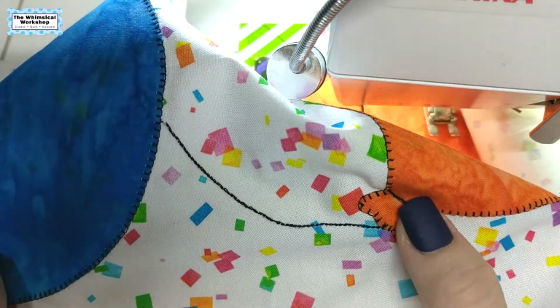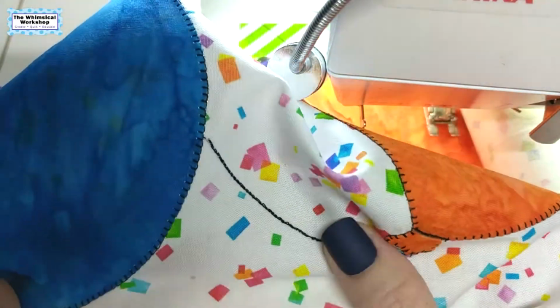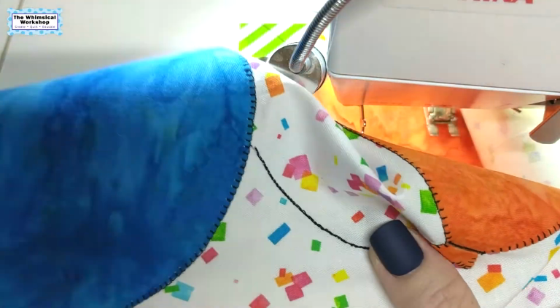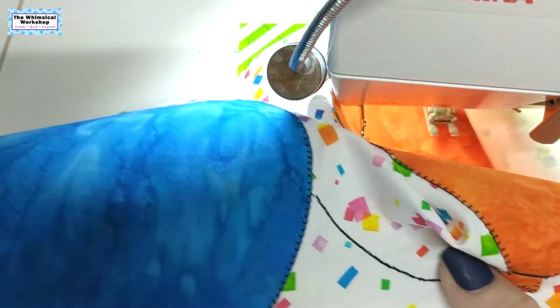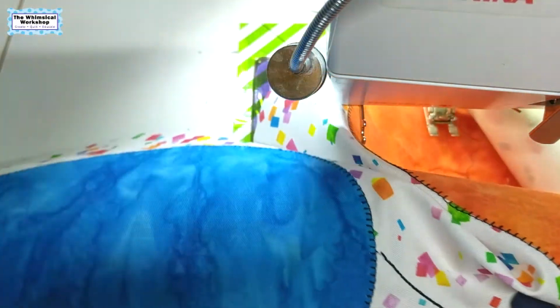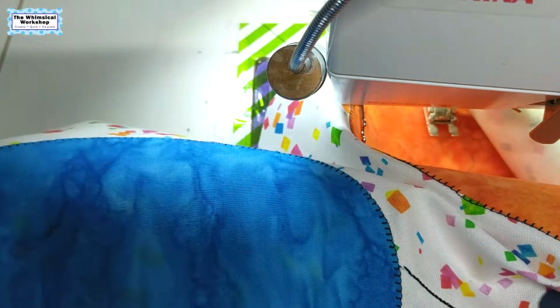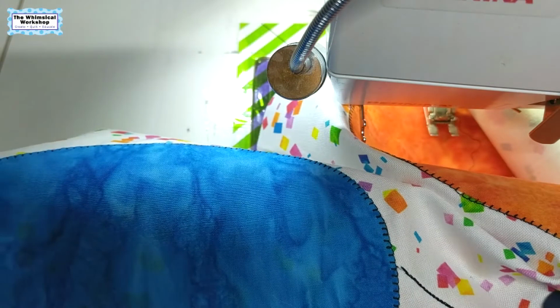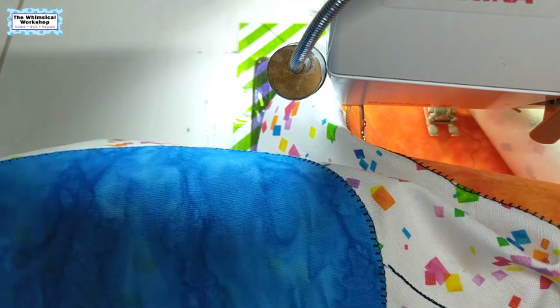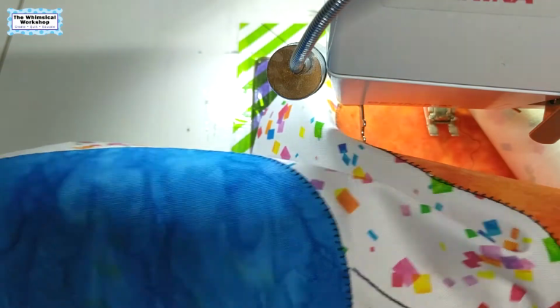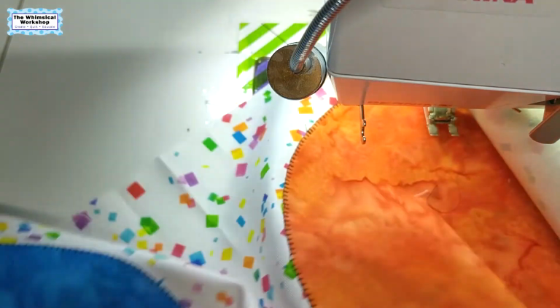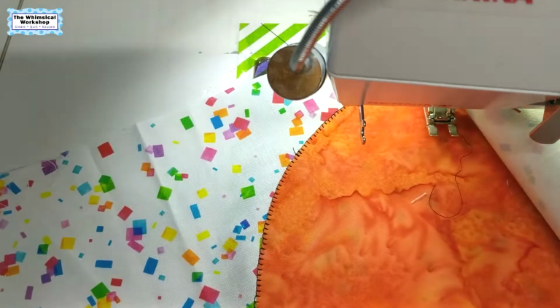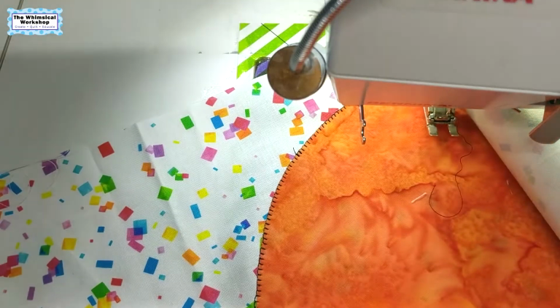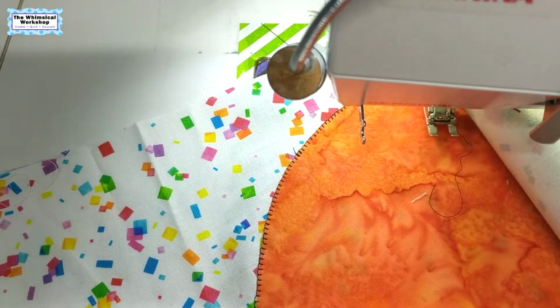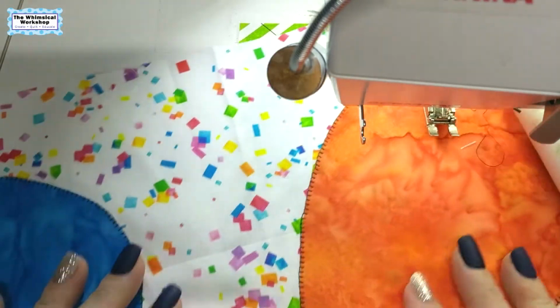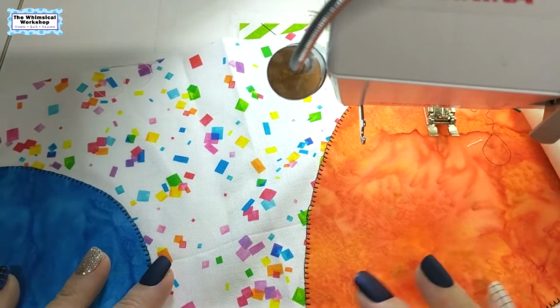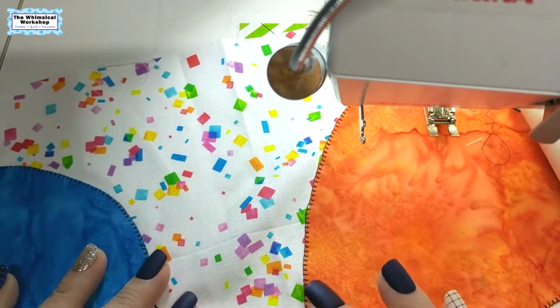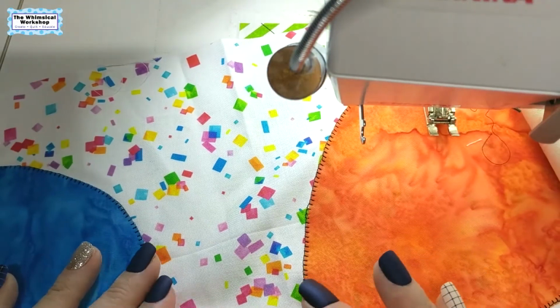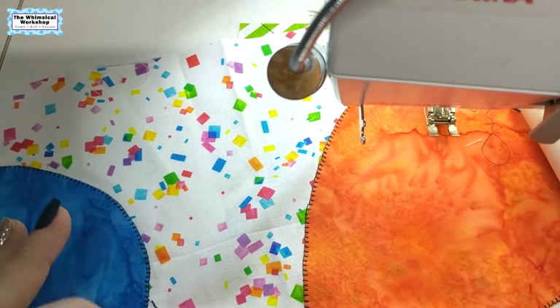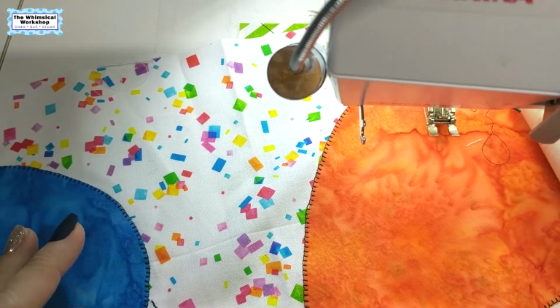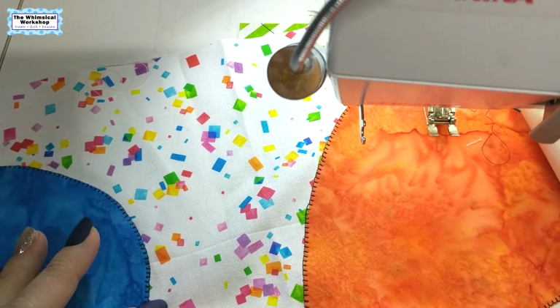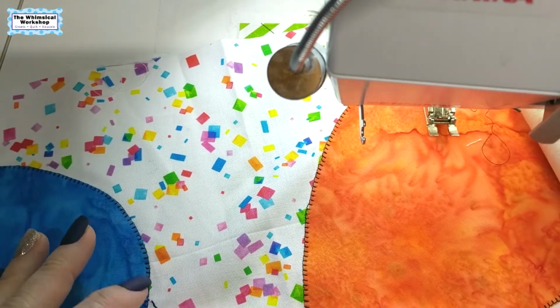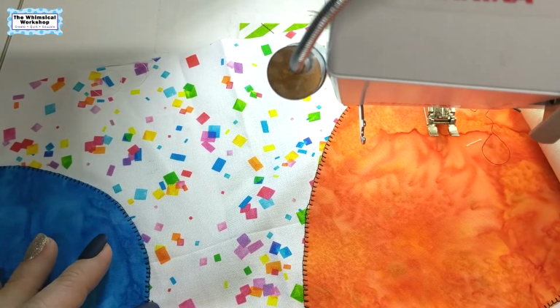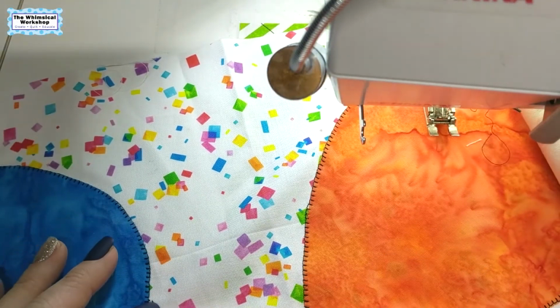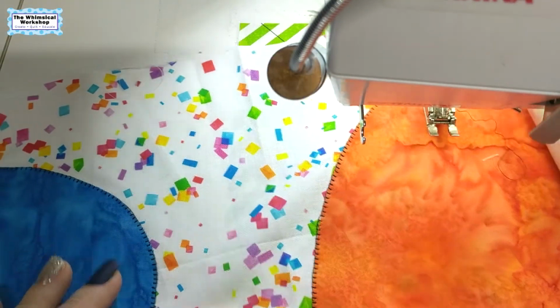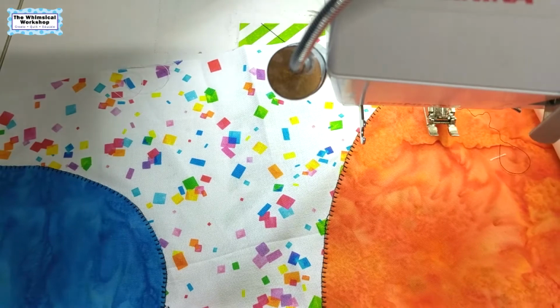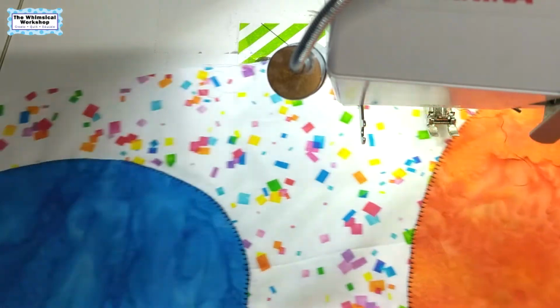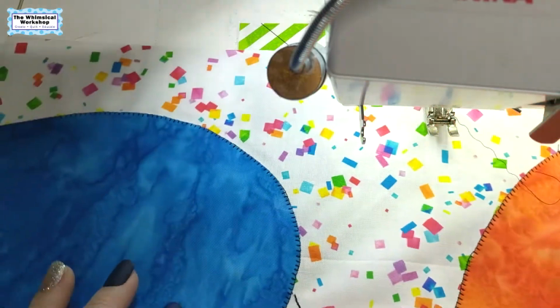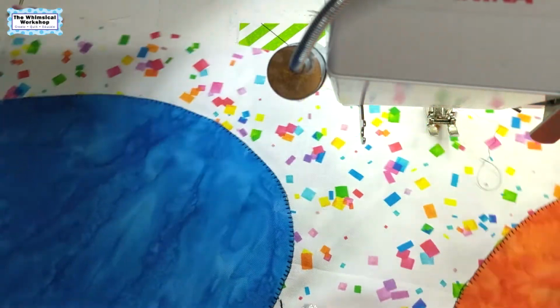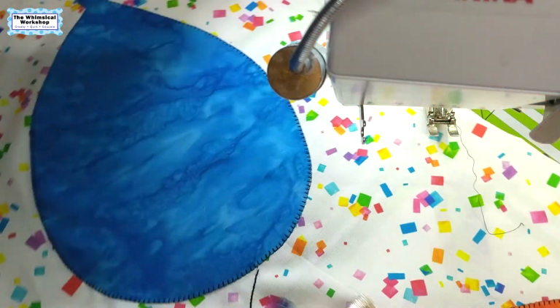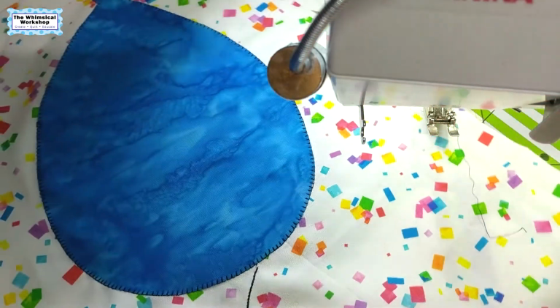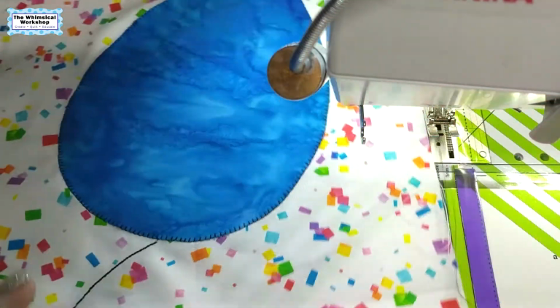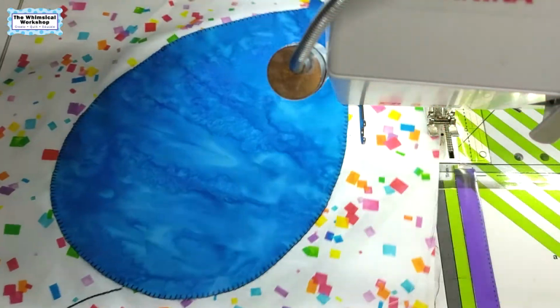It looks like hand stitching but it's just the machine stitch — way faster than hand sewing. Because we make so many quilts for fabric companies with tight deadlines, we use this stitch a lot.